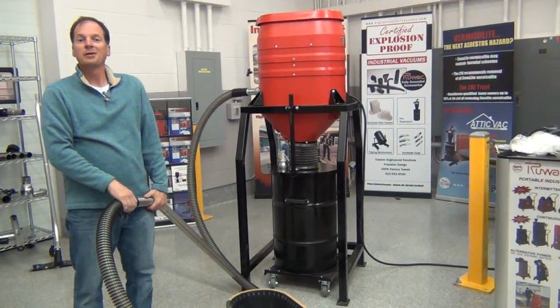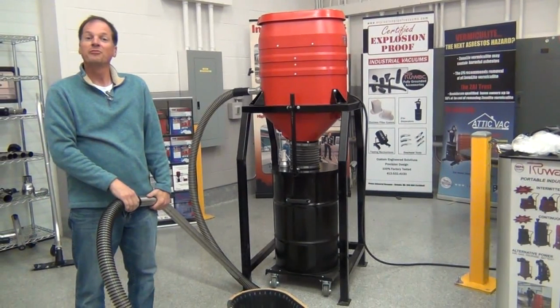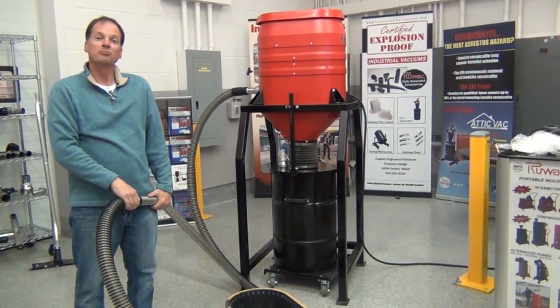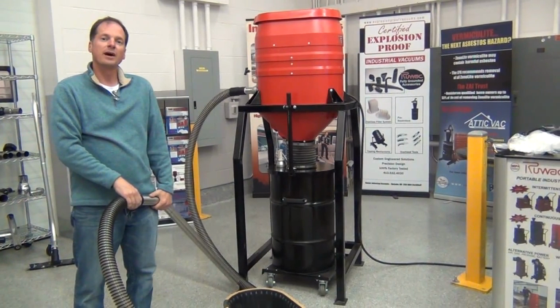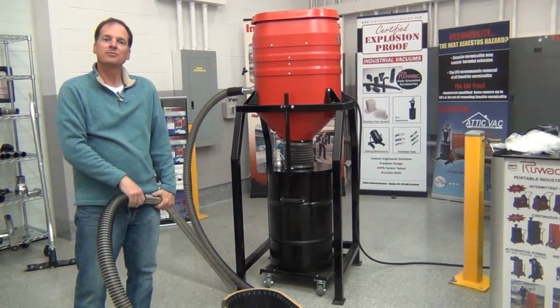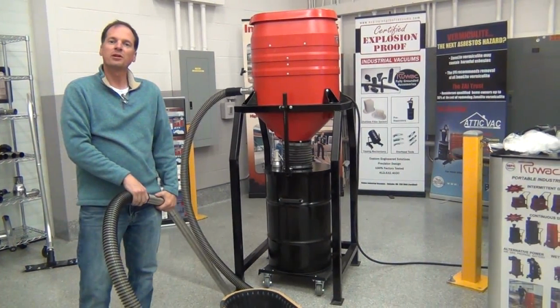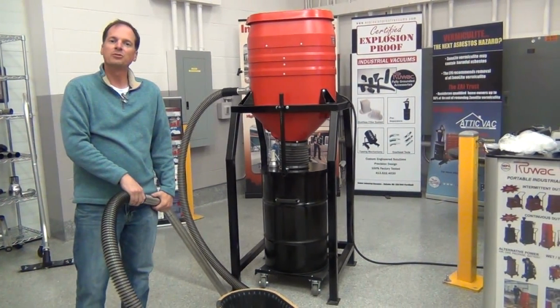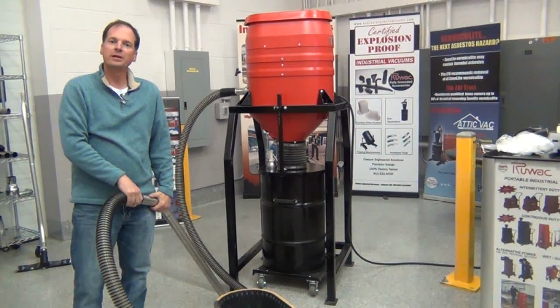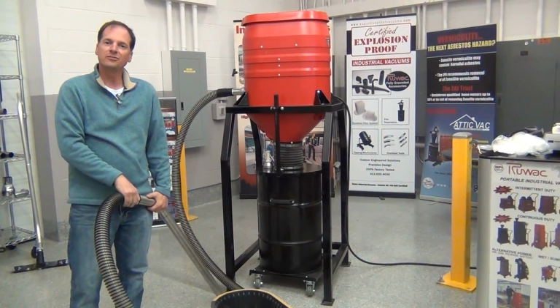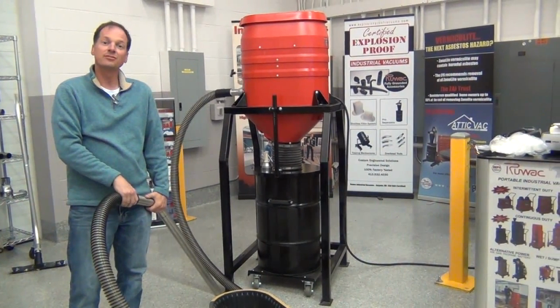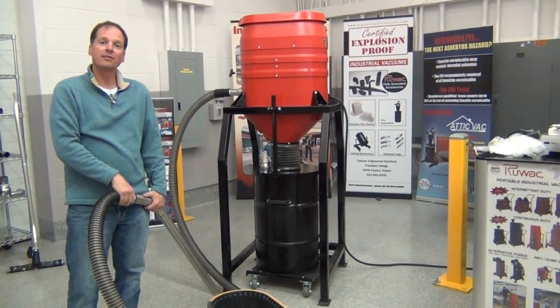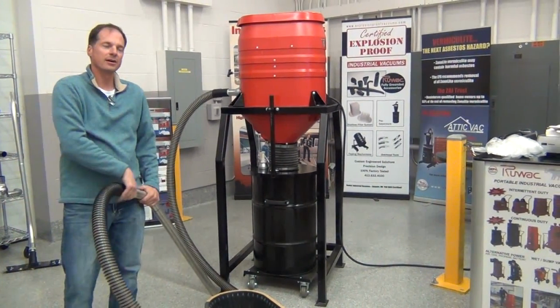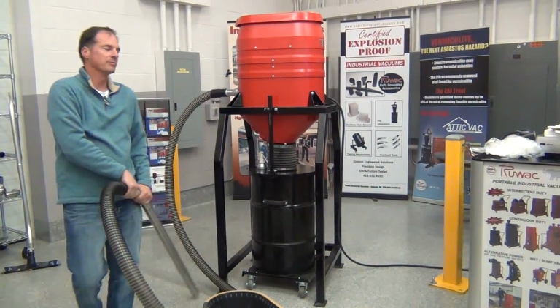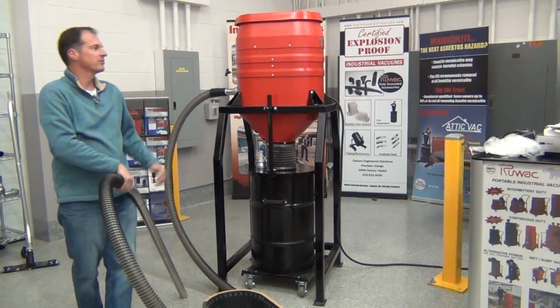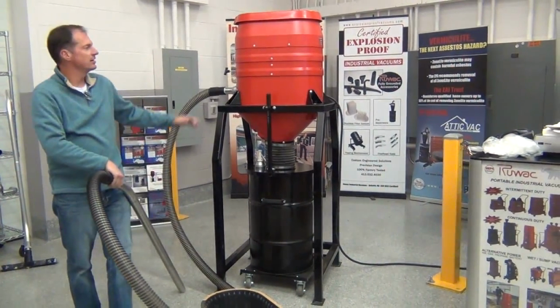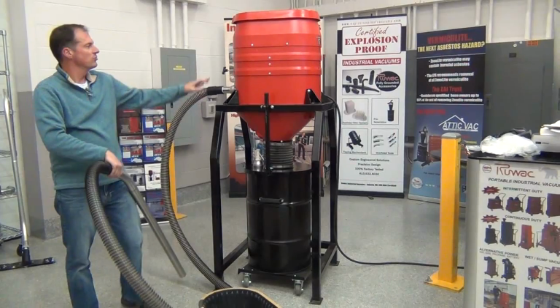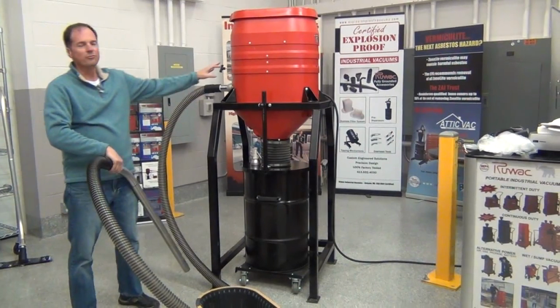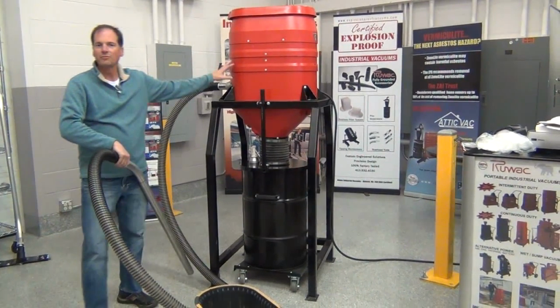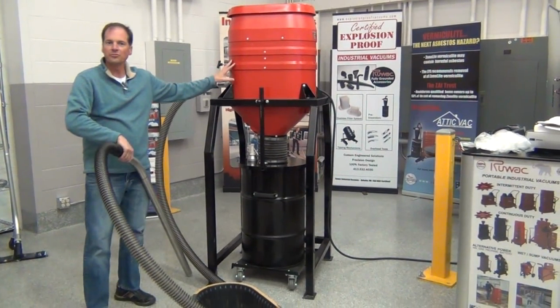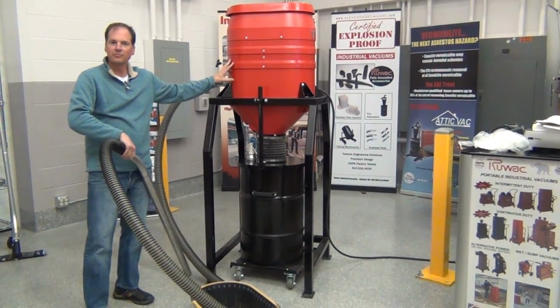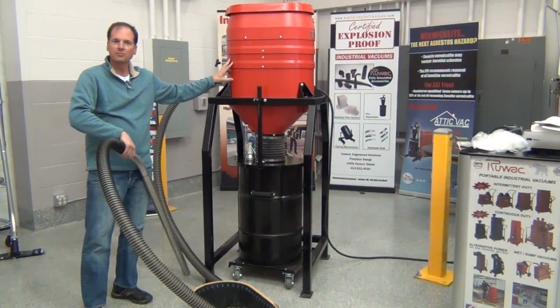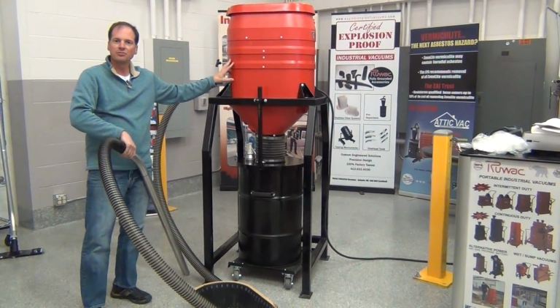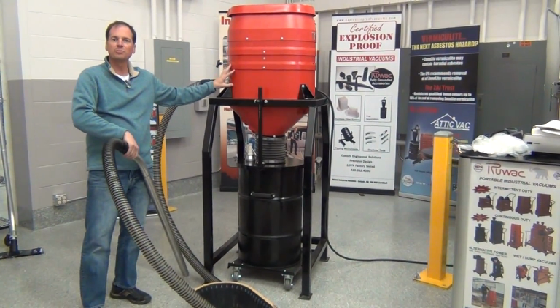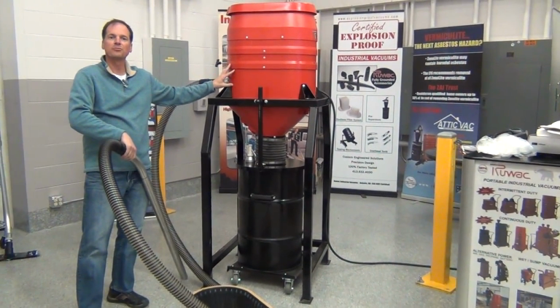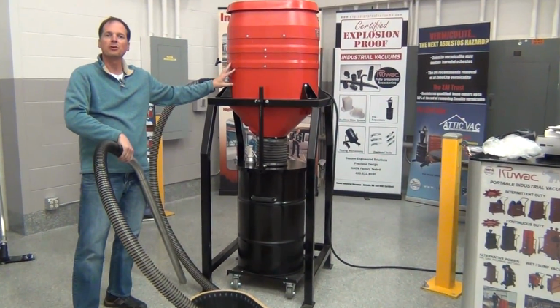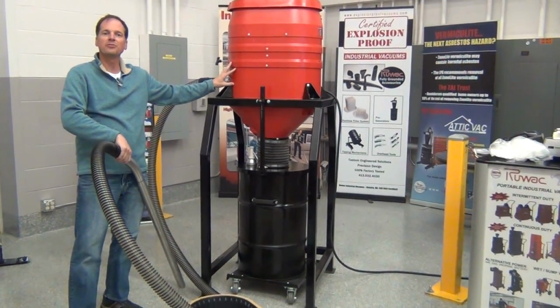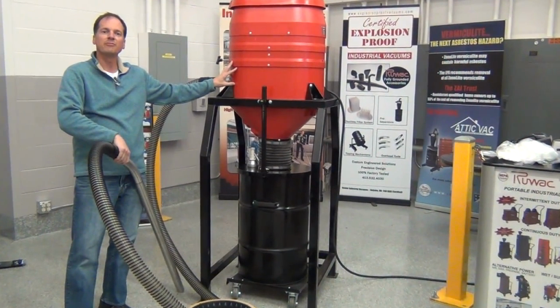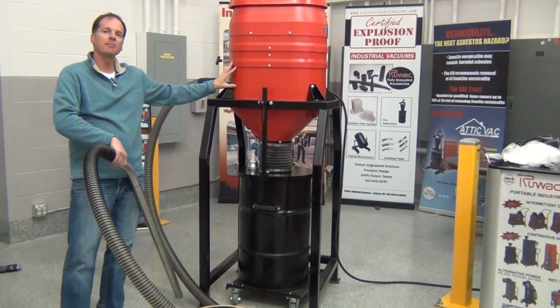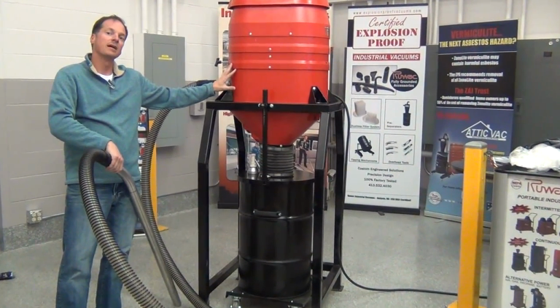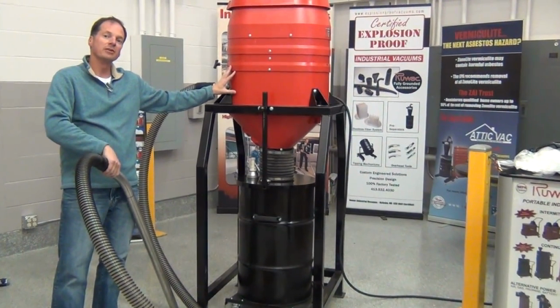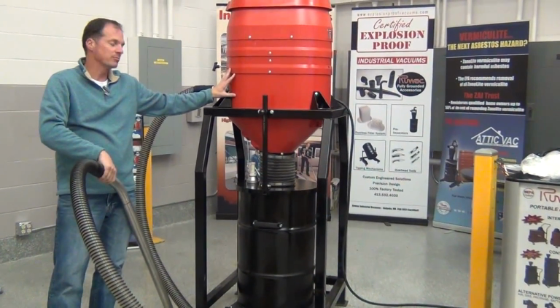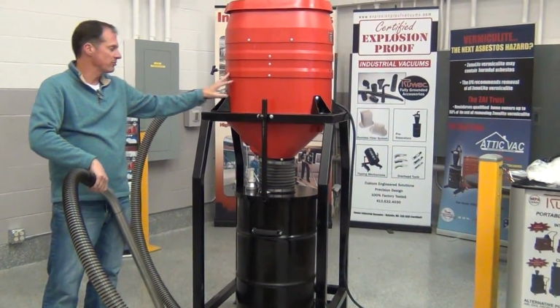Today we're reviewing the Ruvox 2320 HD Silo Vacuum. This is a 240 volt single phase machine that produces 300 CFM and 11 inches of mercury.